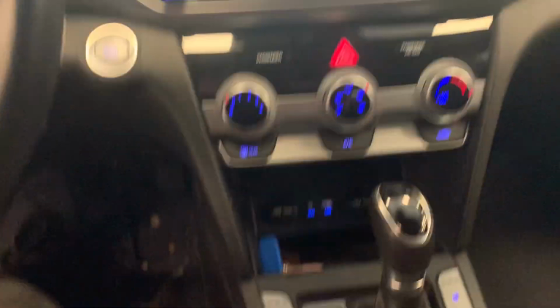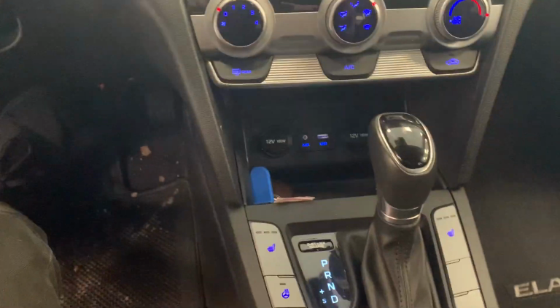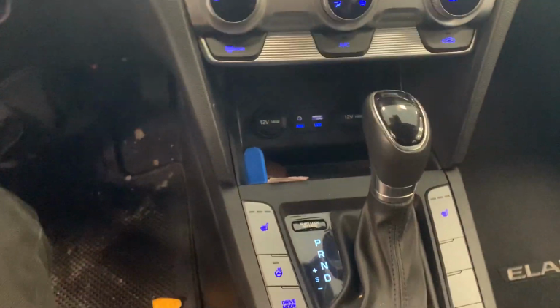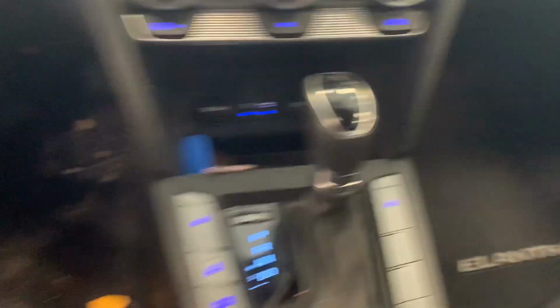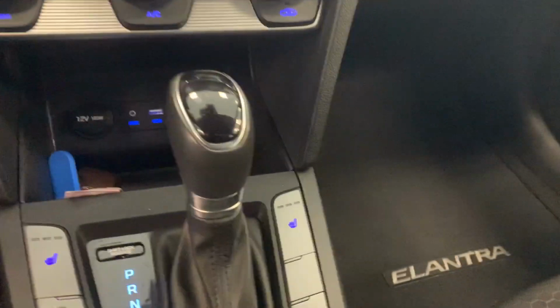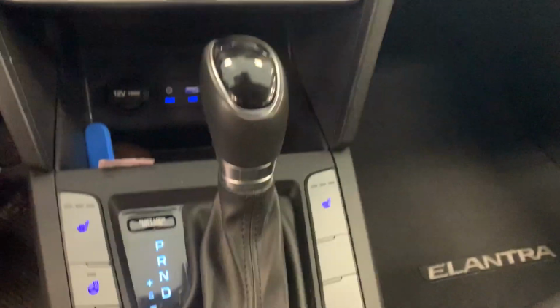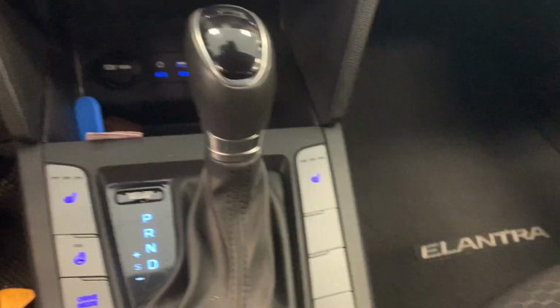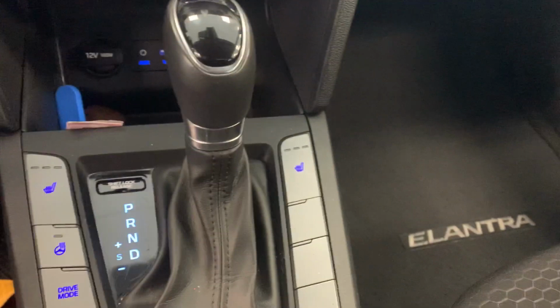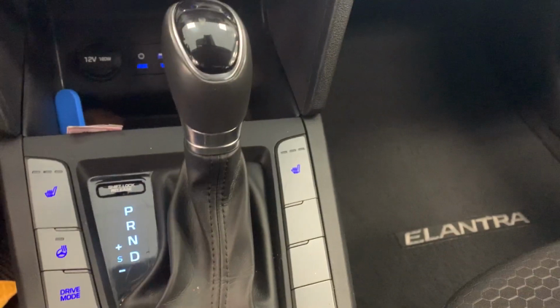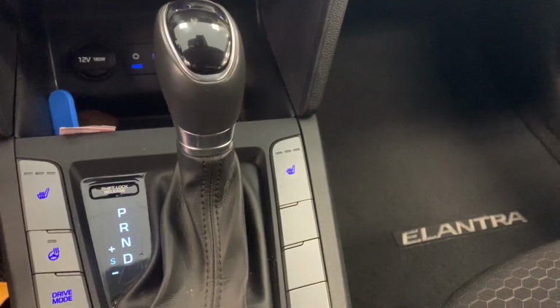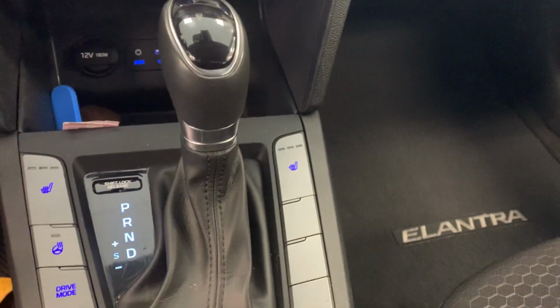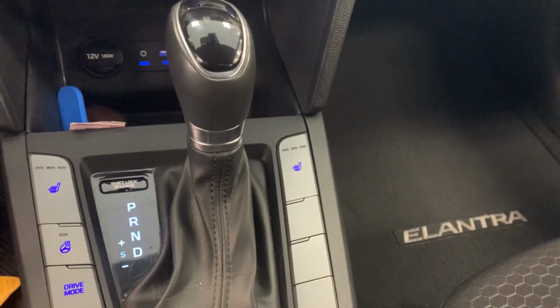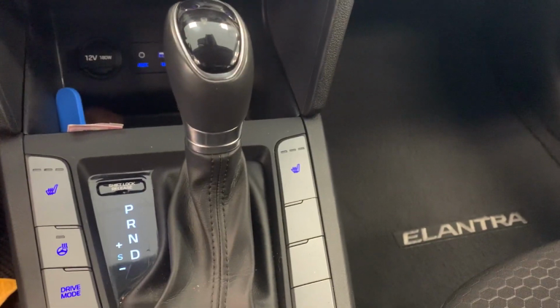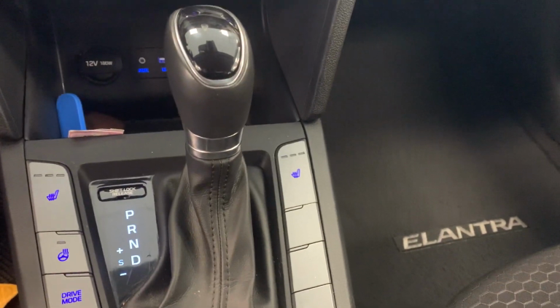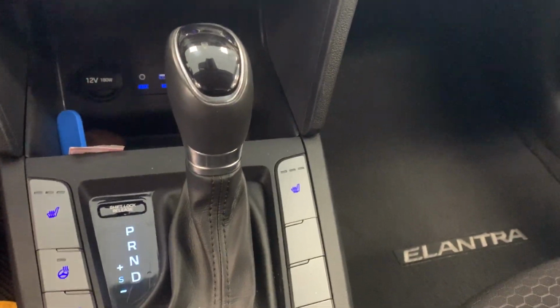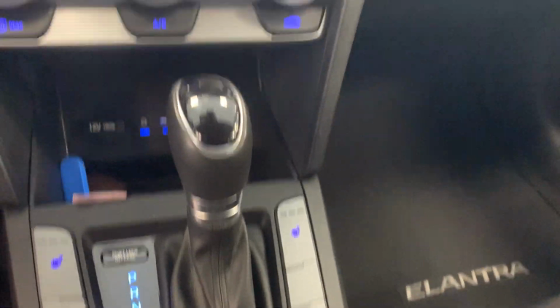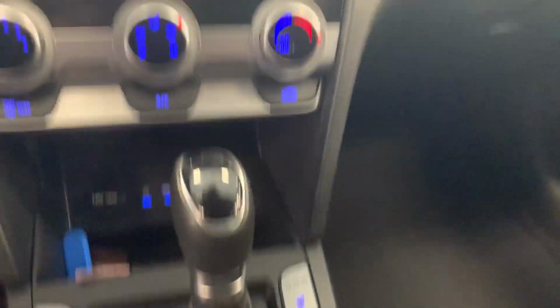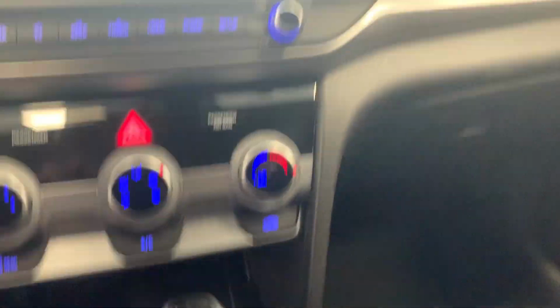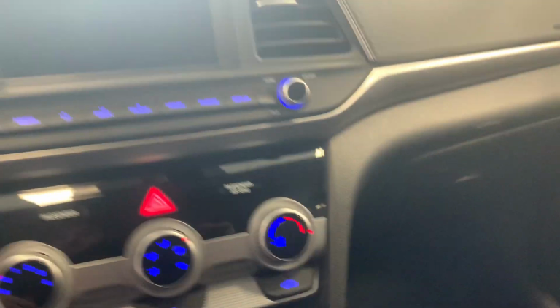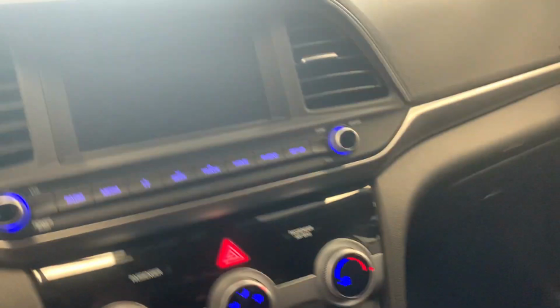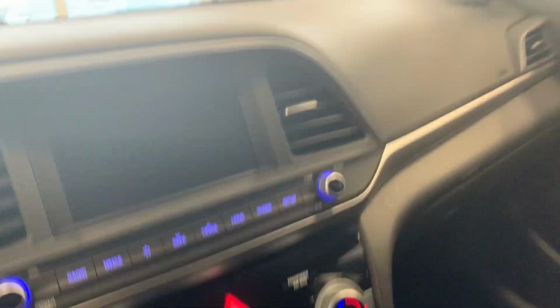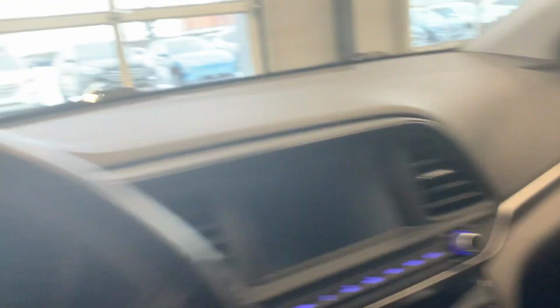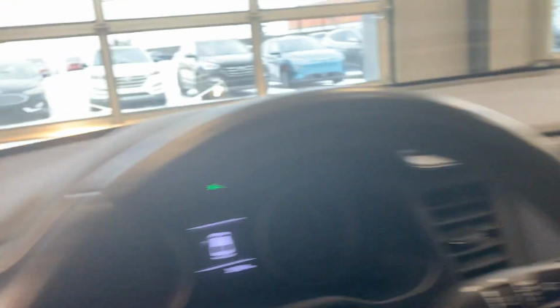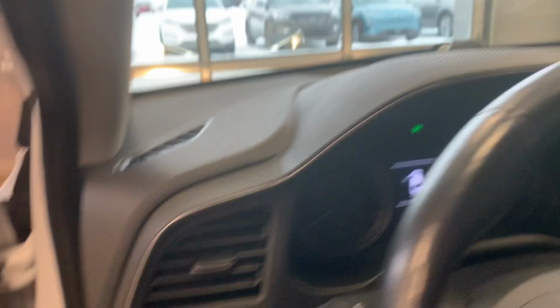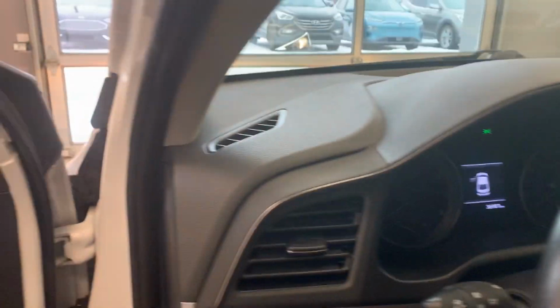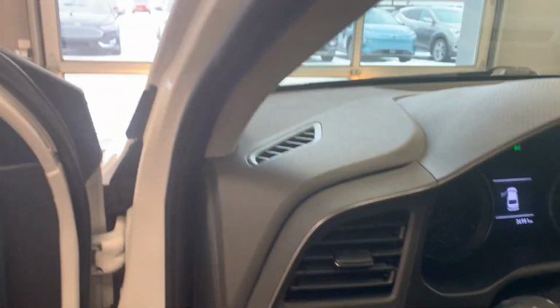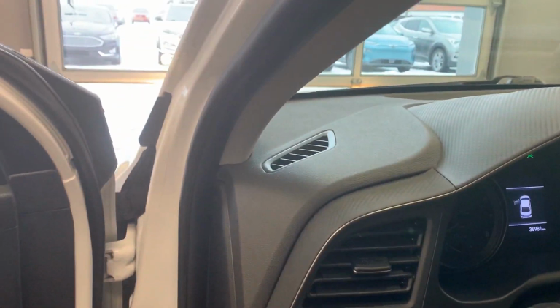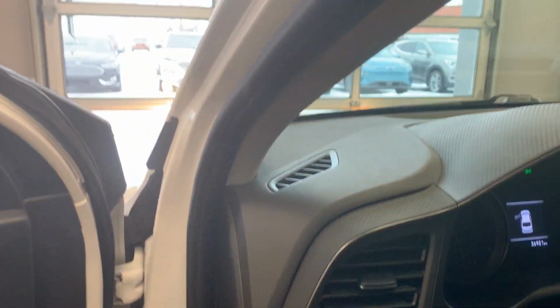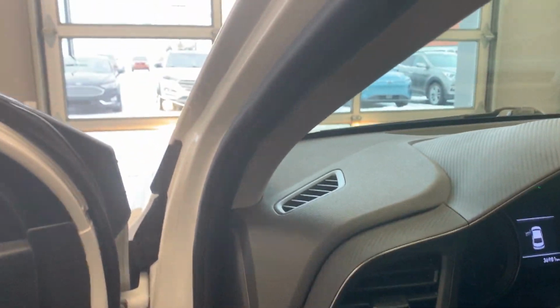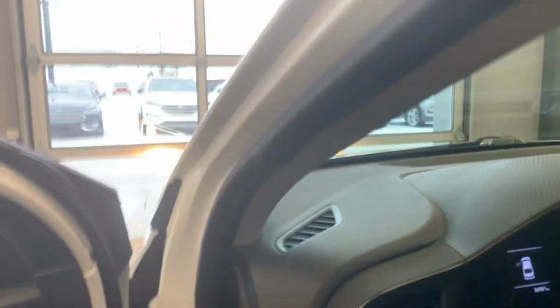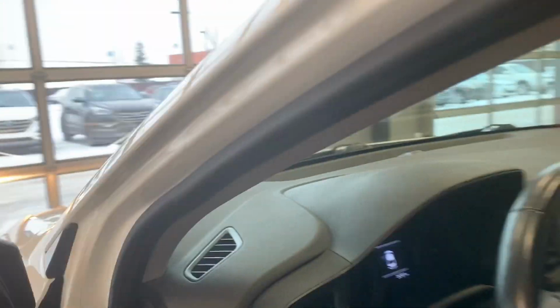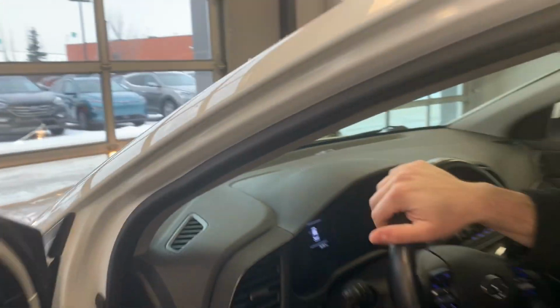Now down here, you do have the luxury of heated seats and a heated steering wheel, and you have multiple charging ports and USB ports as well.